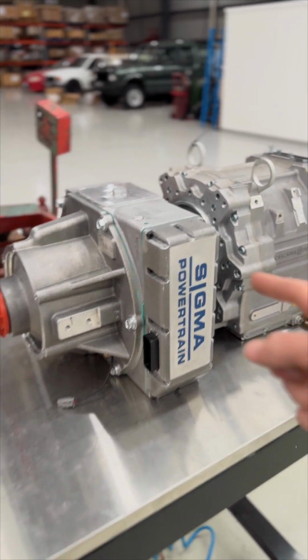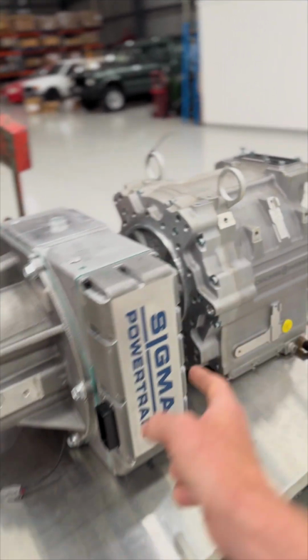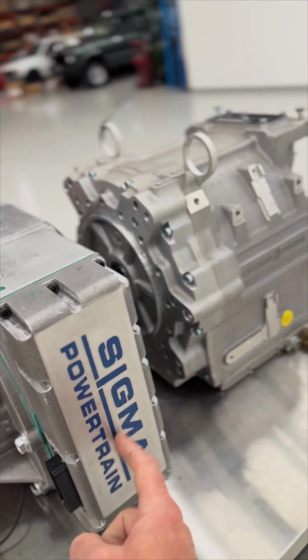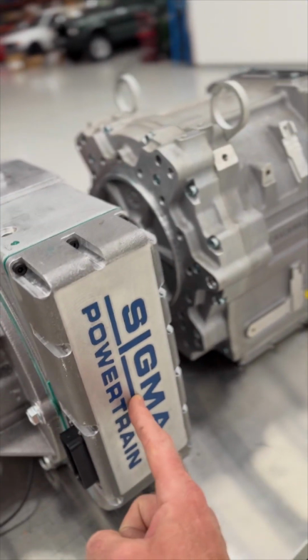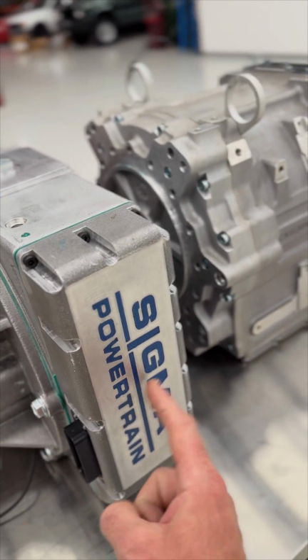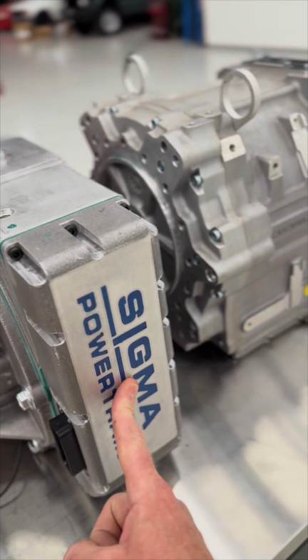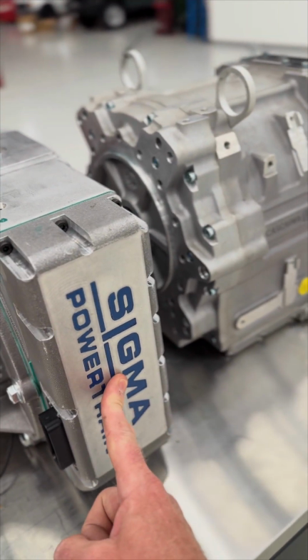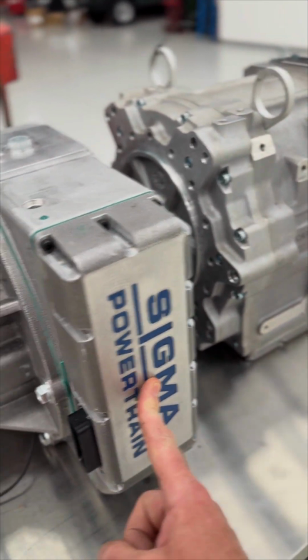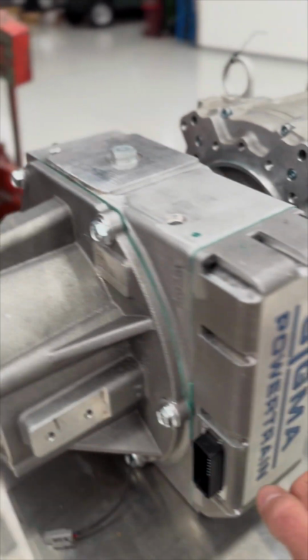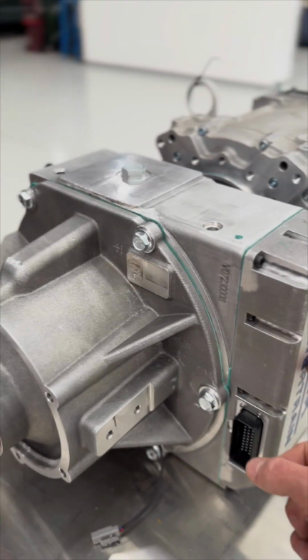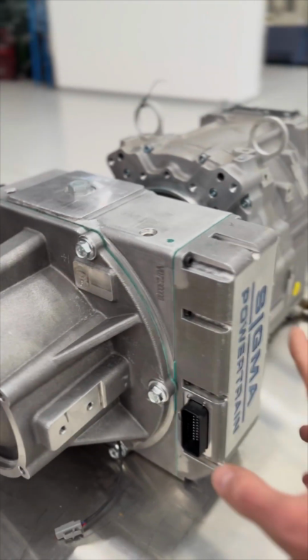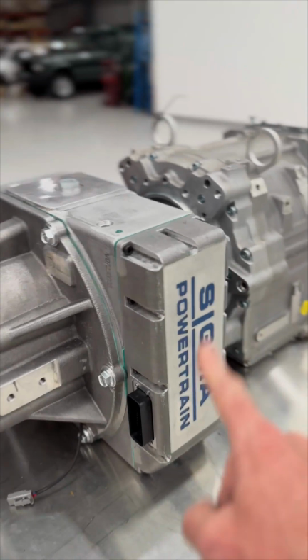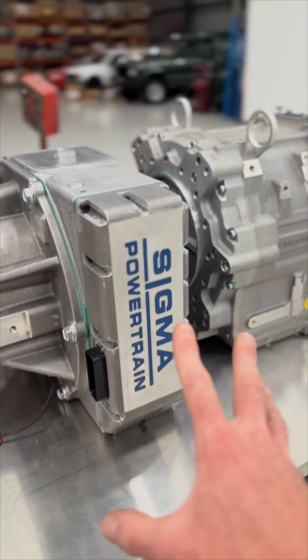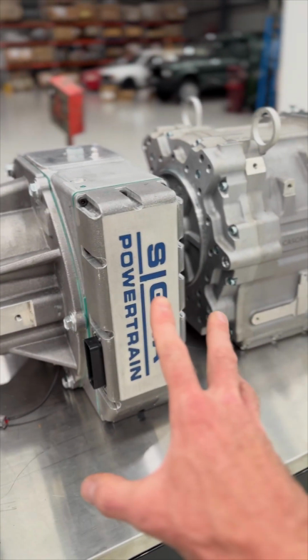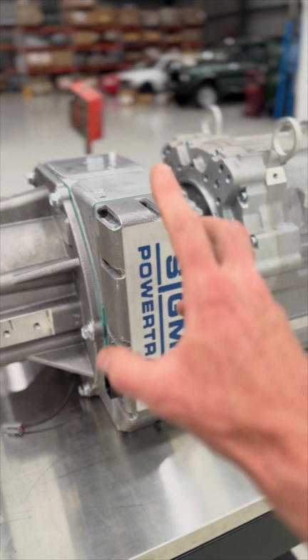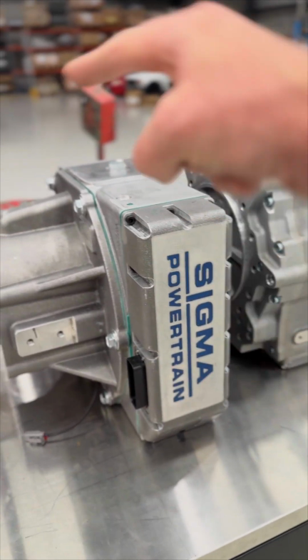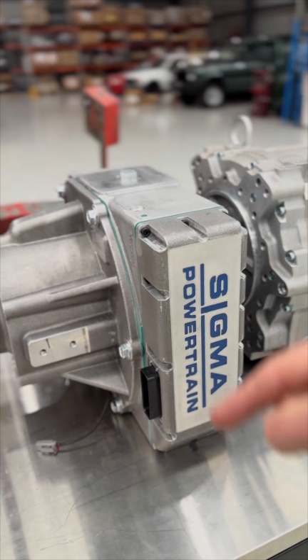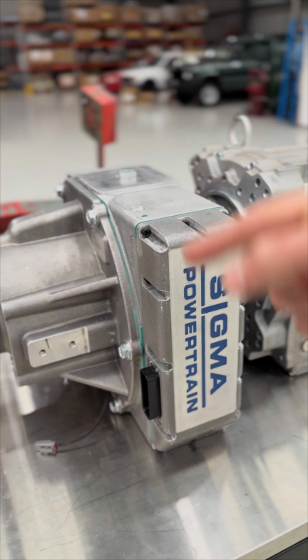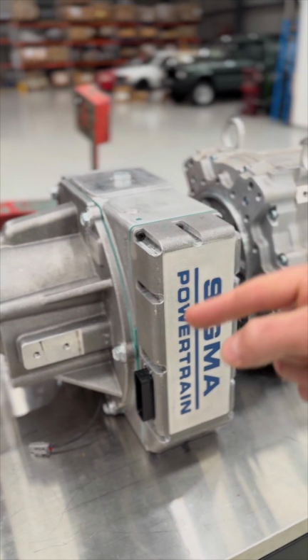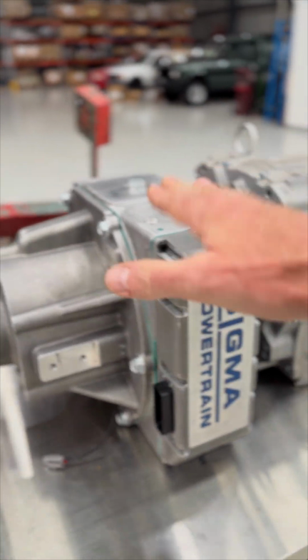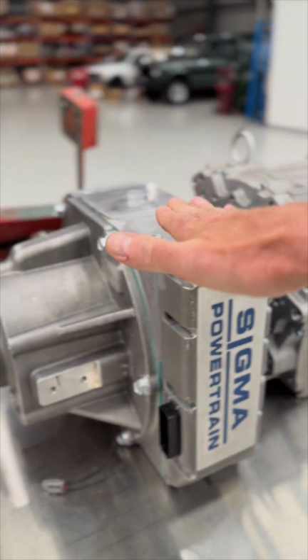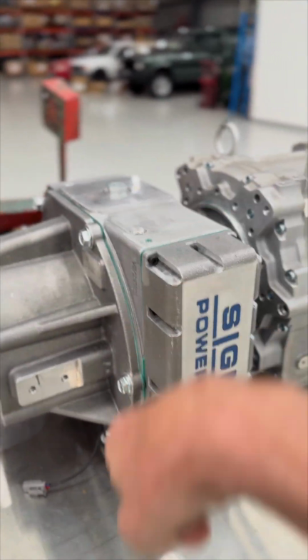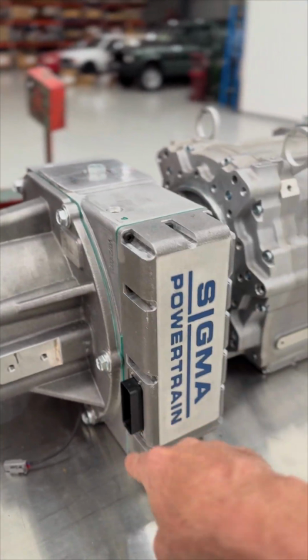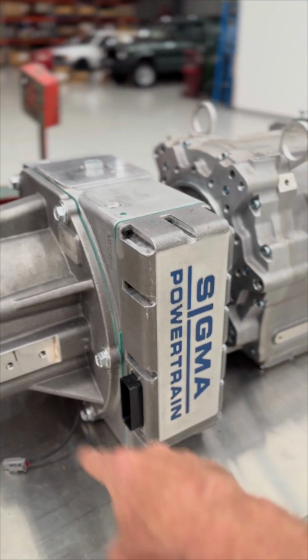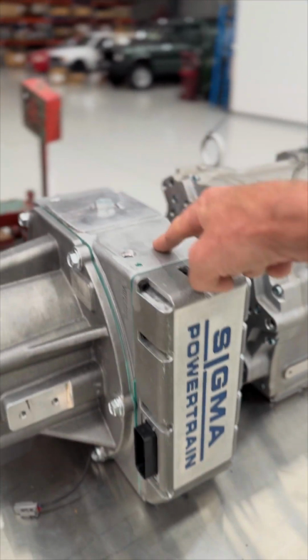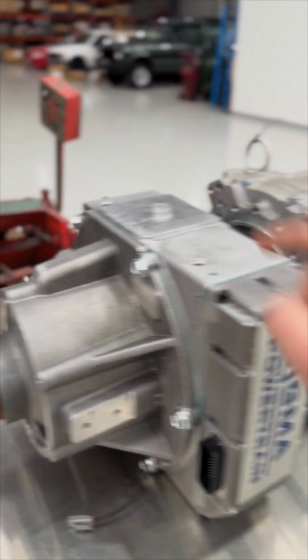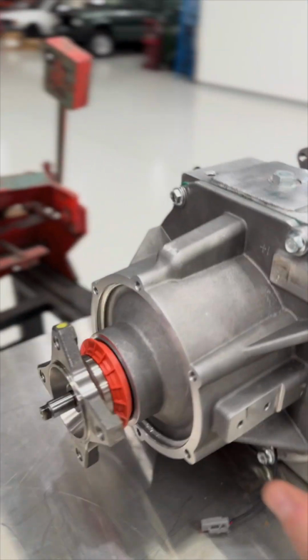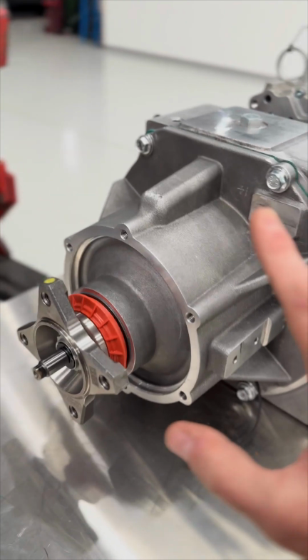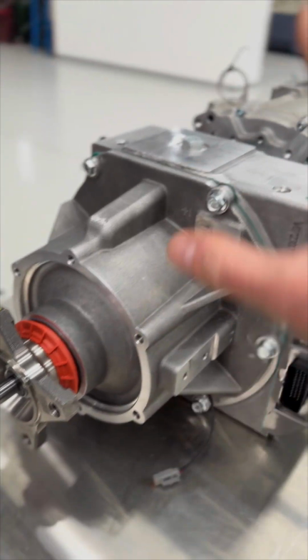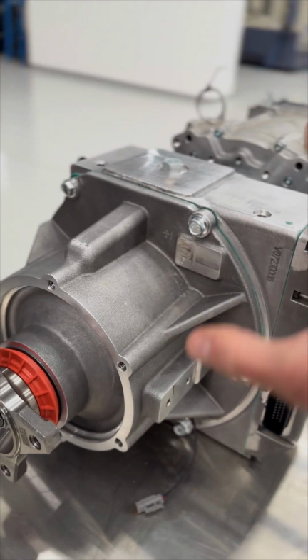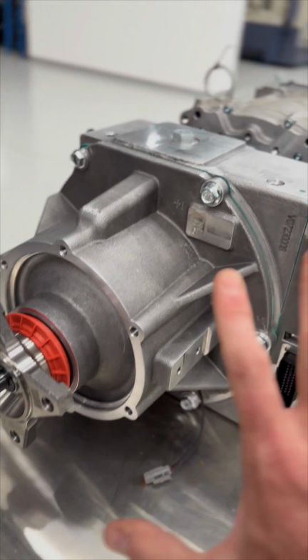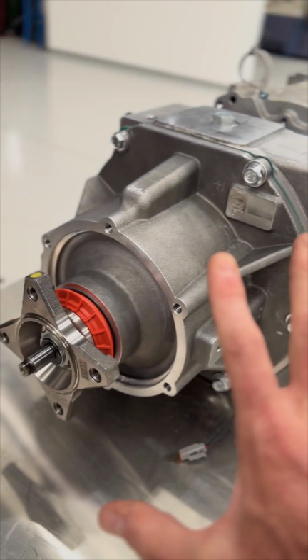This is from a company in America called Sigma Powertrain. And yes, Sigma Powertrain, we know that it's upside down — it's got a flat surface there but not here. In the car, we'll do it the right way around.